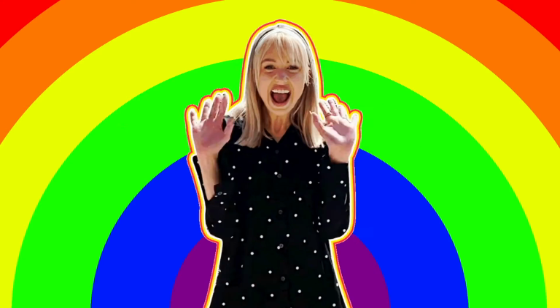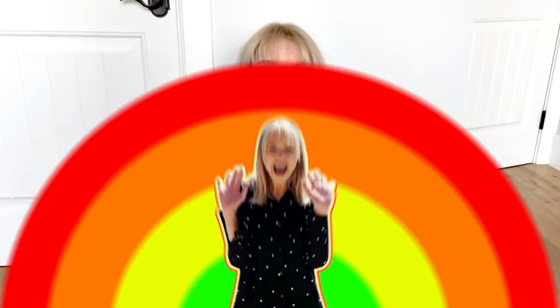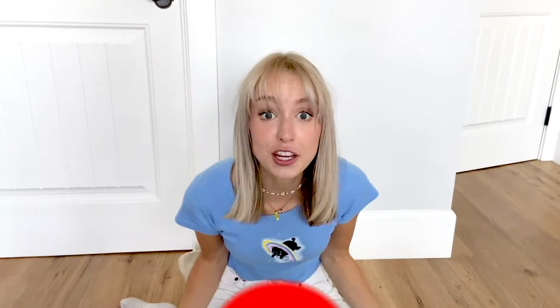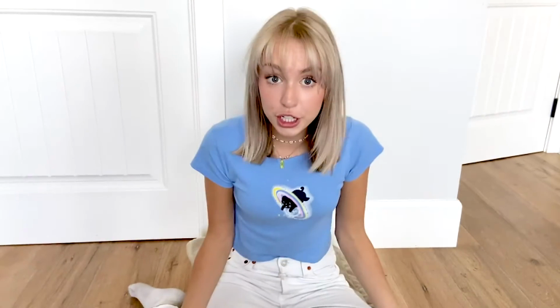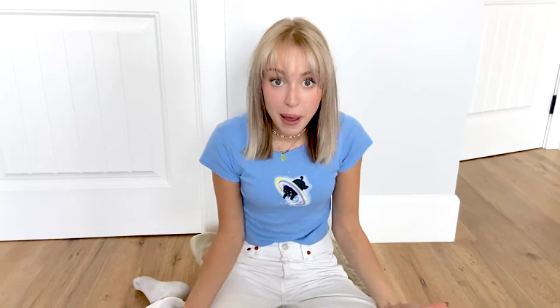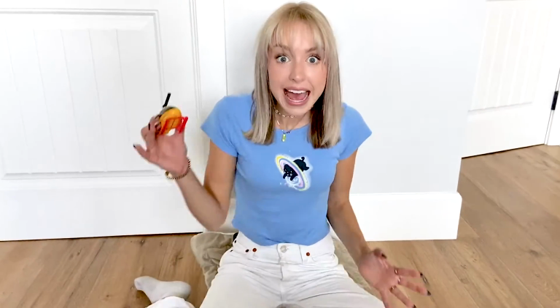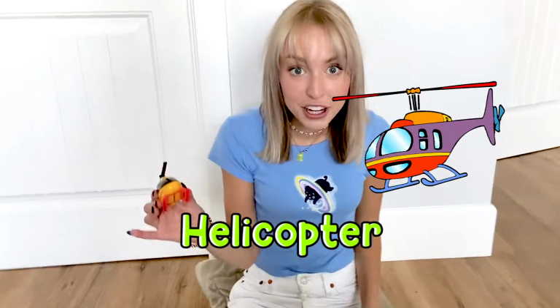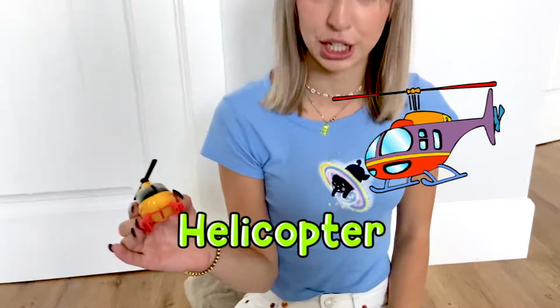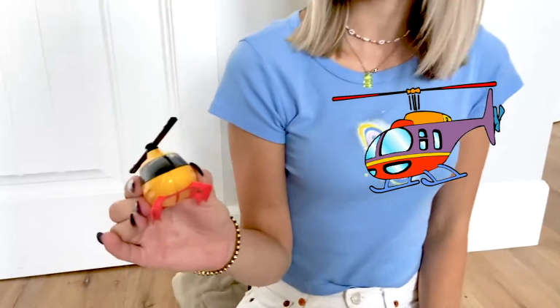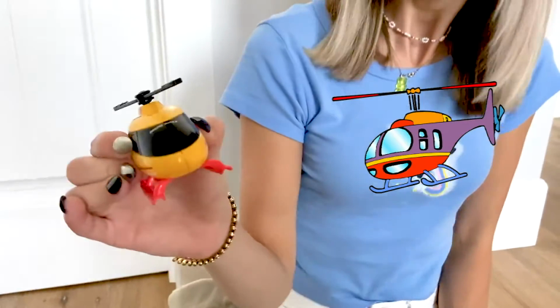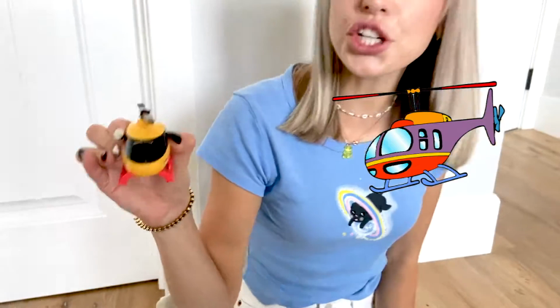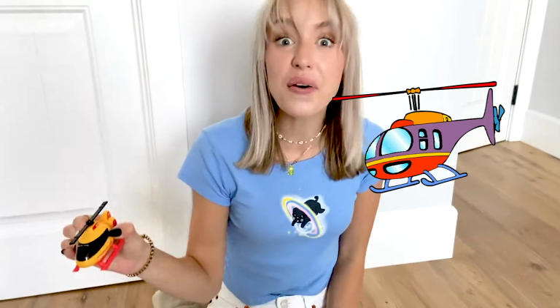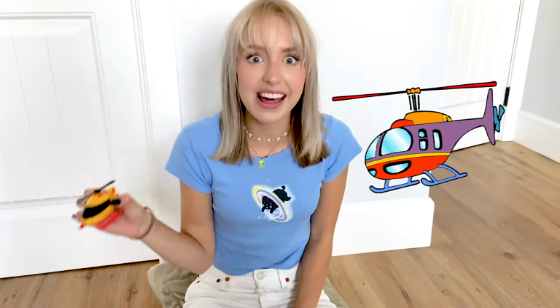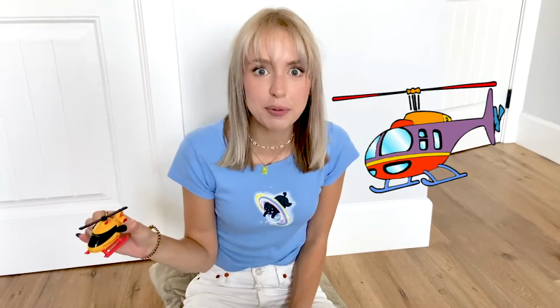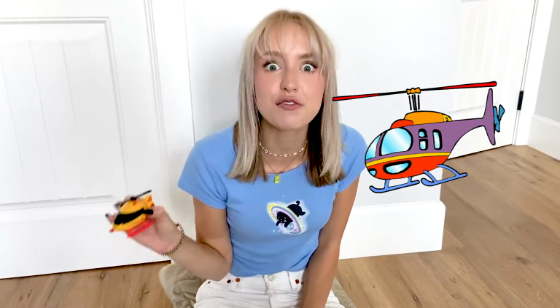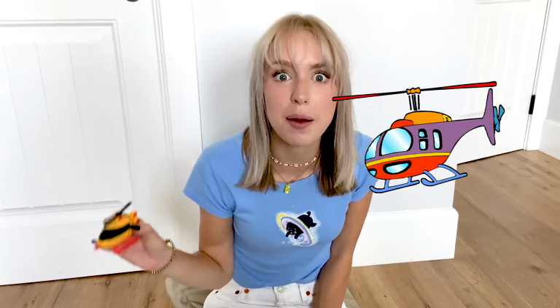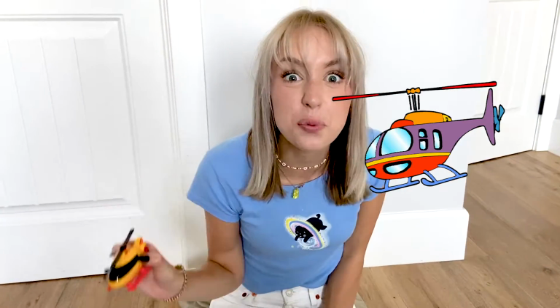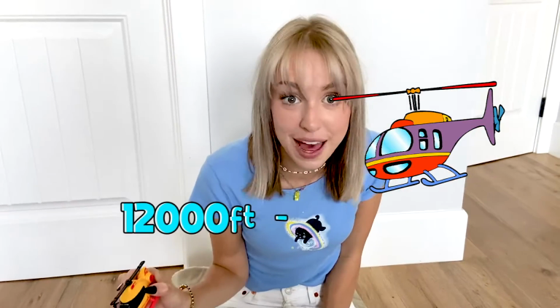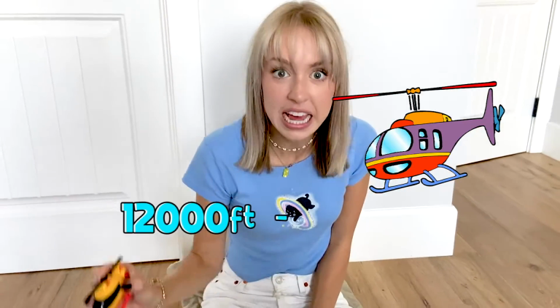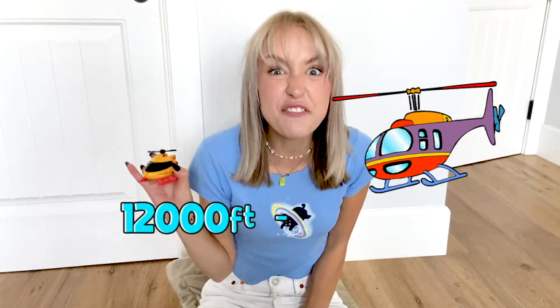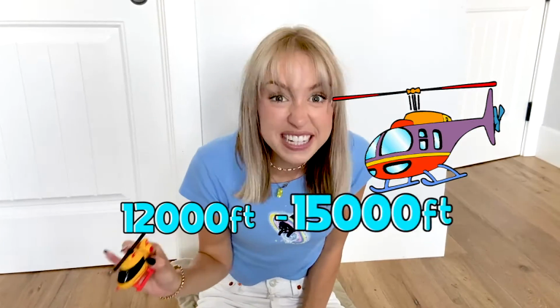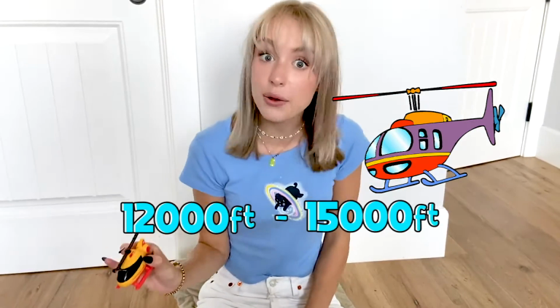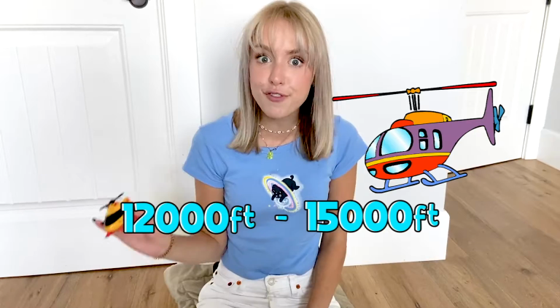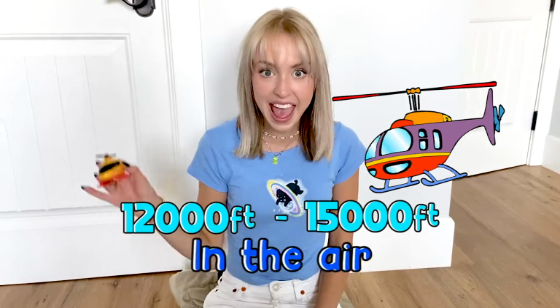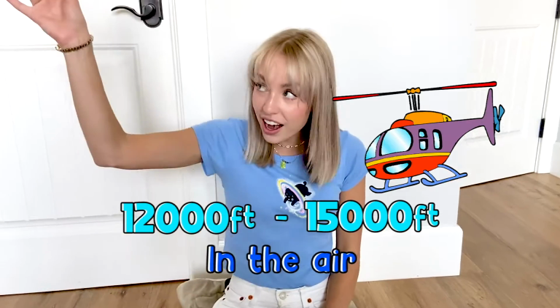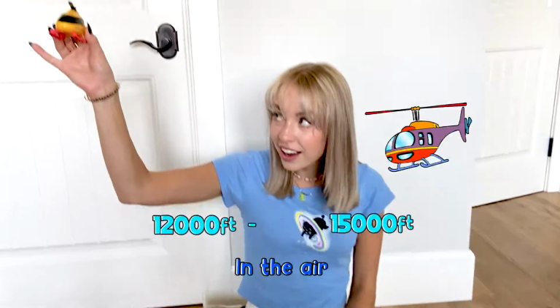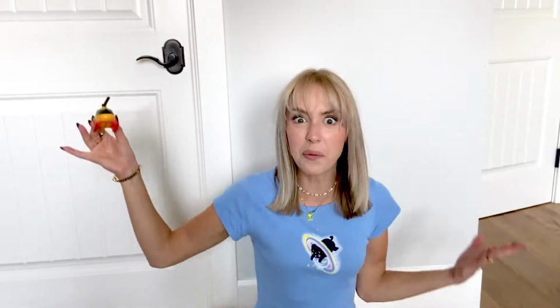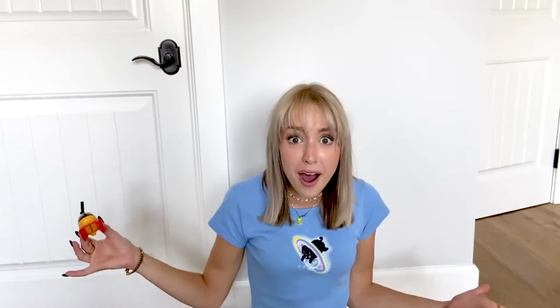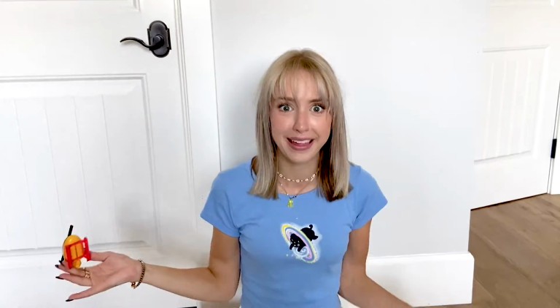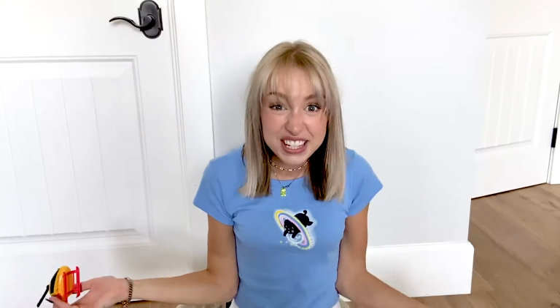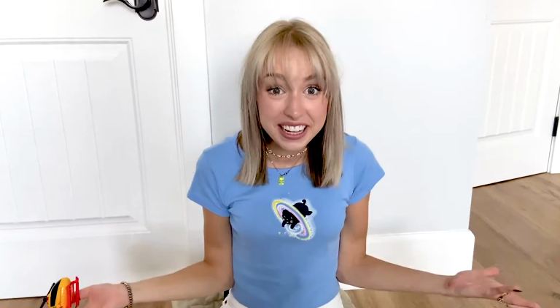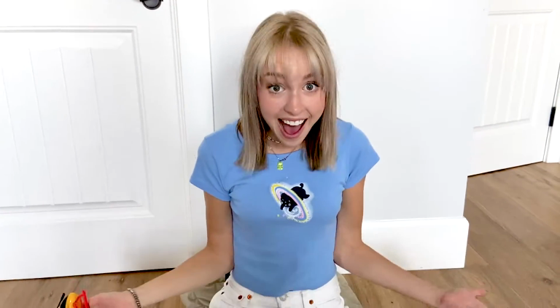The first vehicle we're going to learn about is a helicopter. Did you know that helicopters can reach up to 12,000 to 15,000 feet in the air? Wow! That's really high!